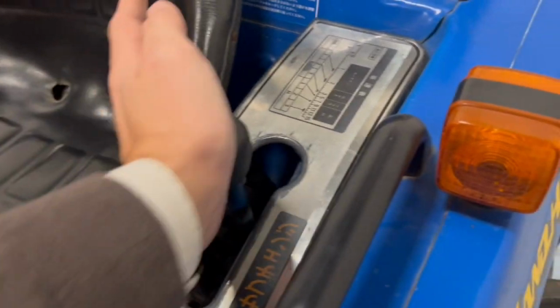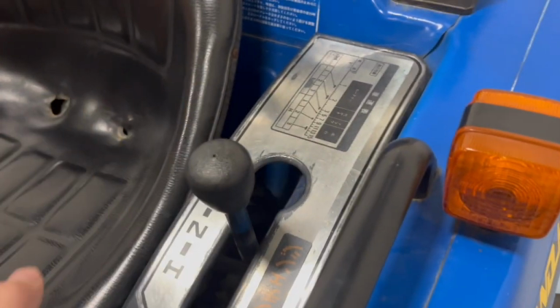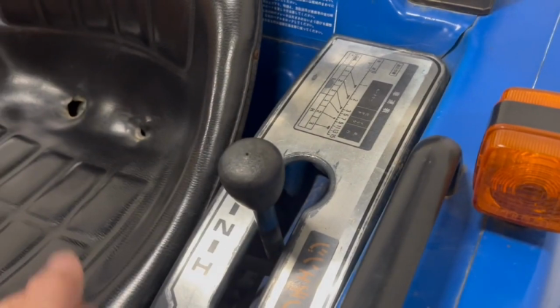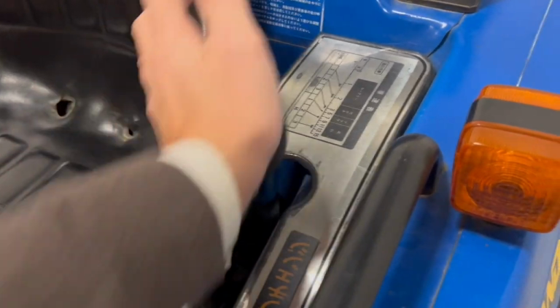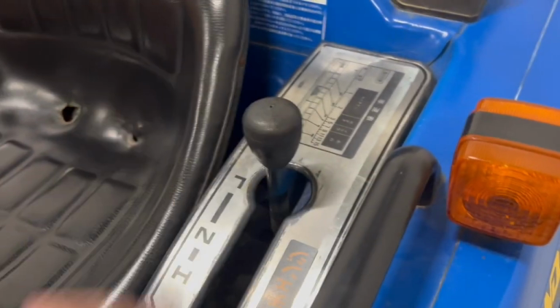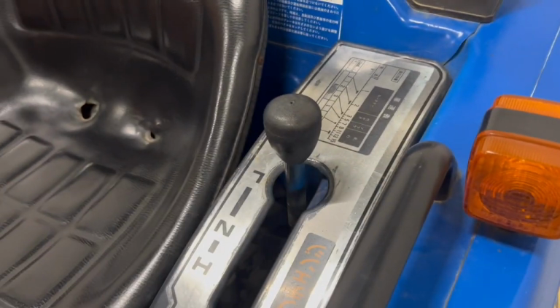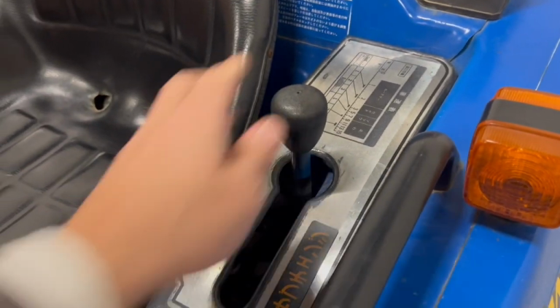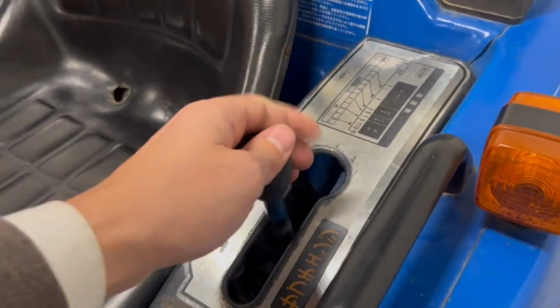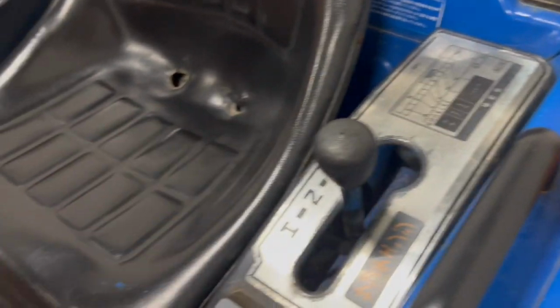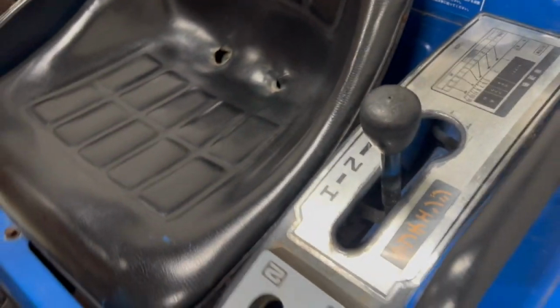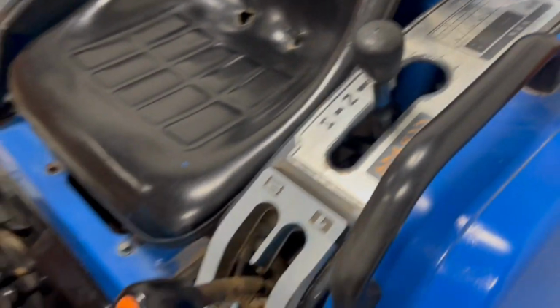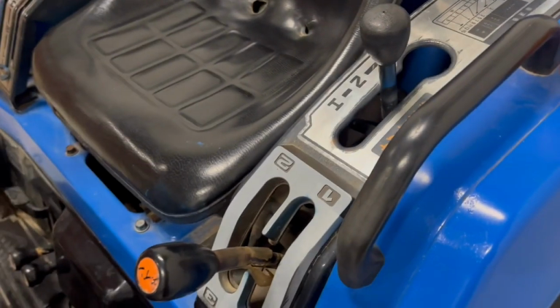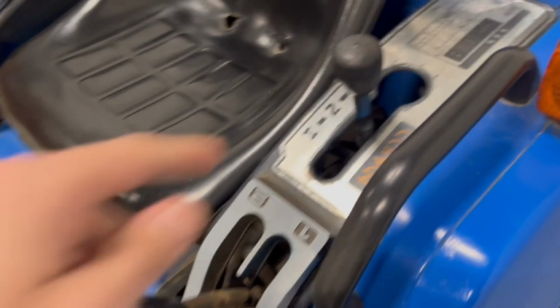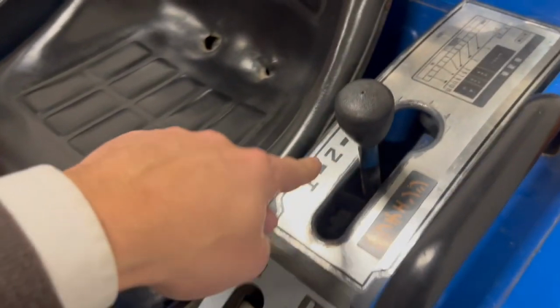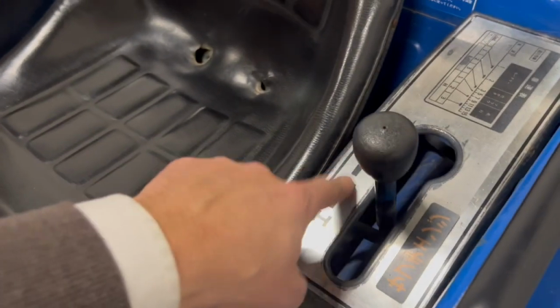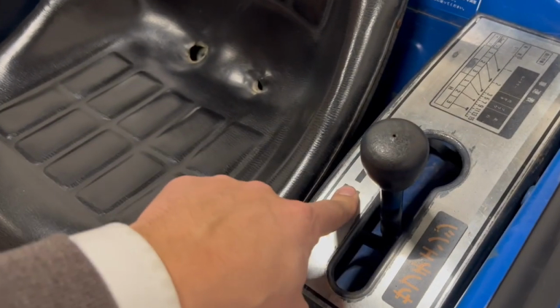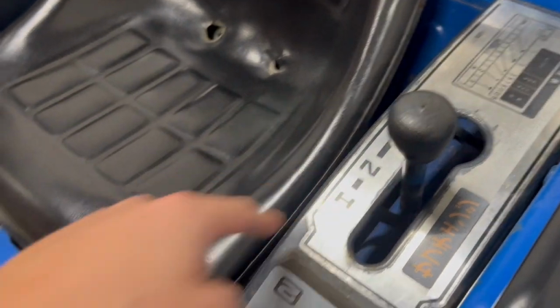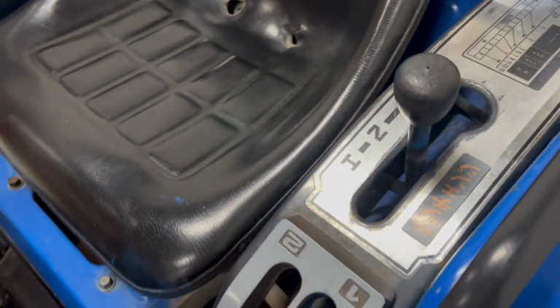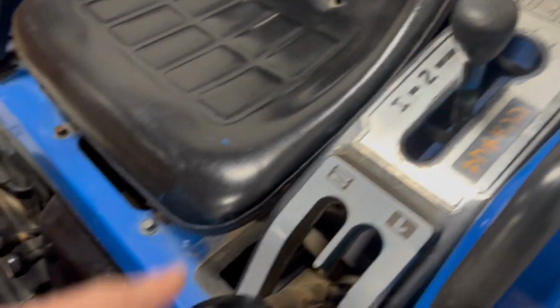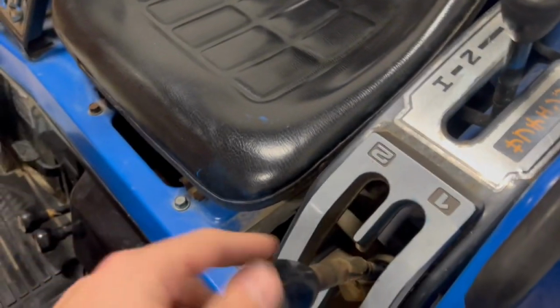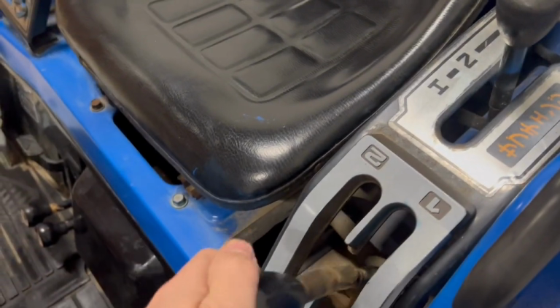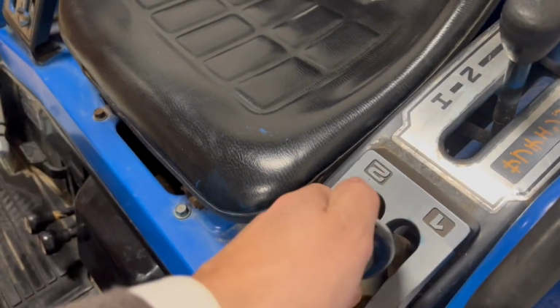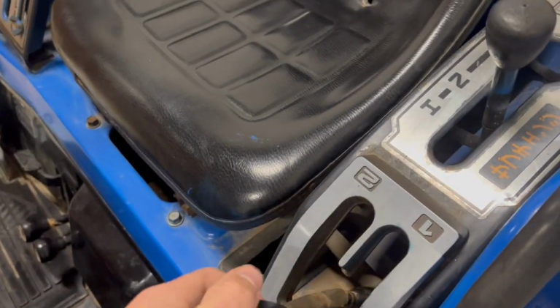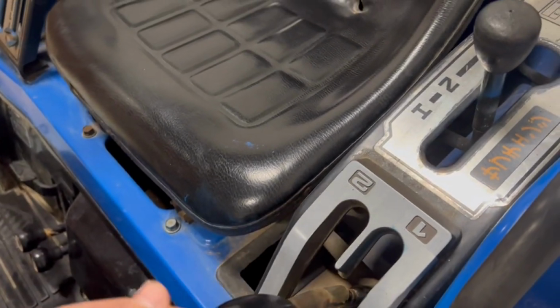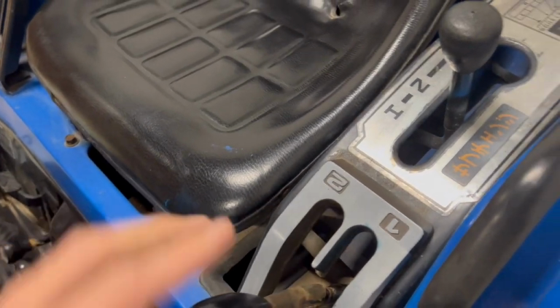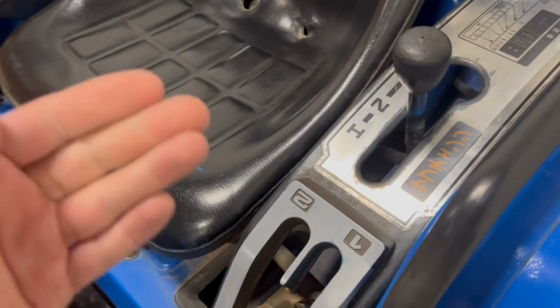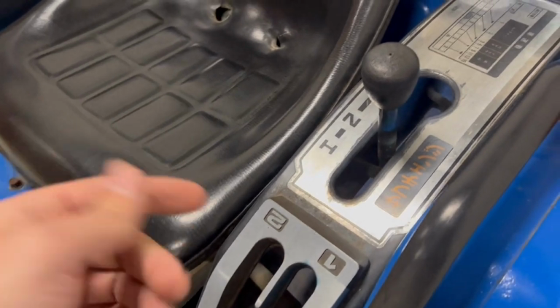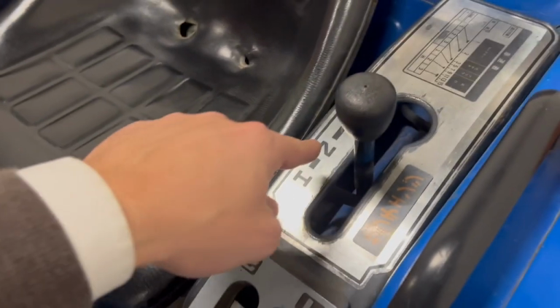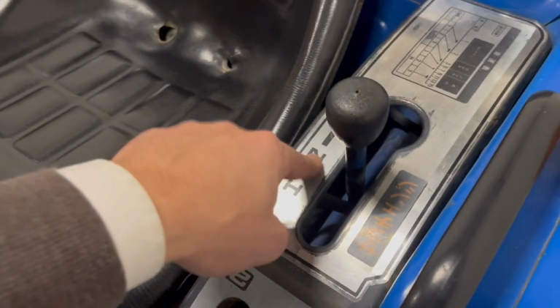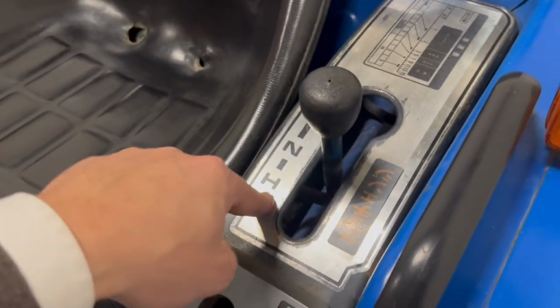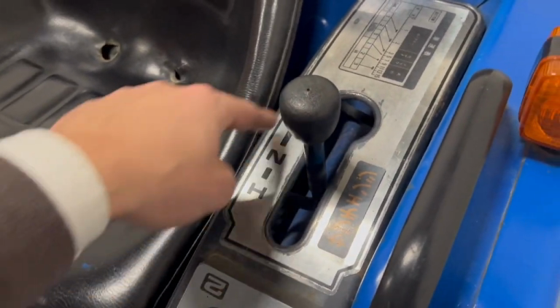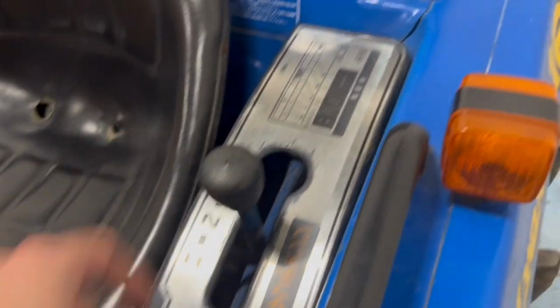So this is in neutral, this is in low gear. If you have a small child or something on the tractor, please always put it in neutral. If you put it in first gear it will not drive. So: neutral, high gear, low gear.